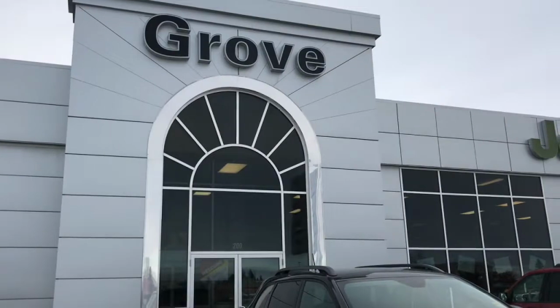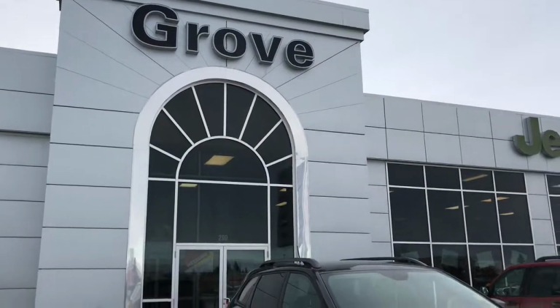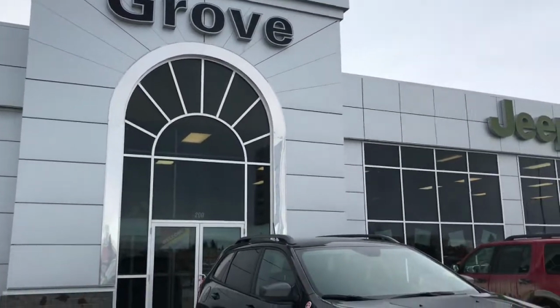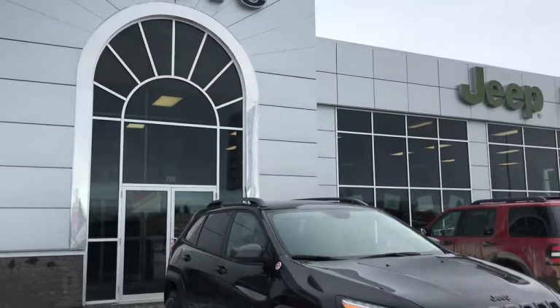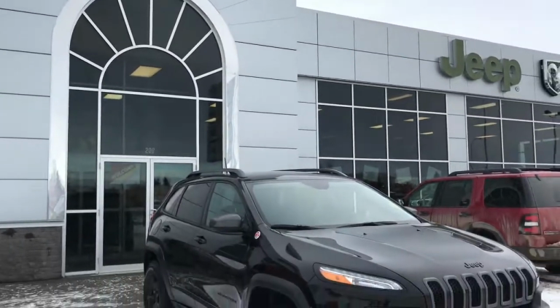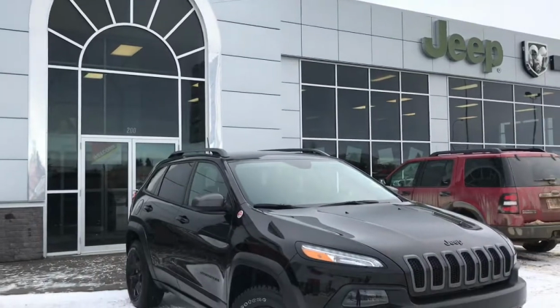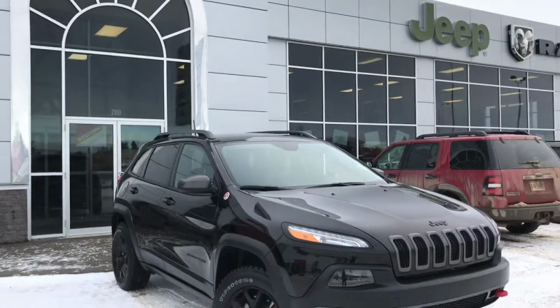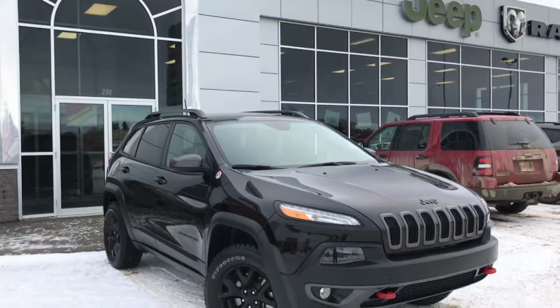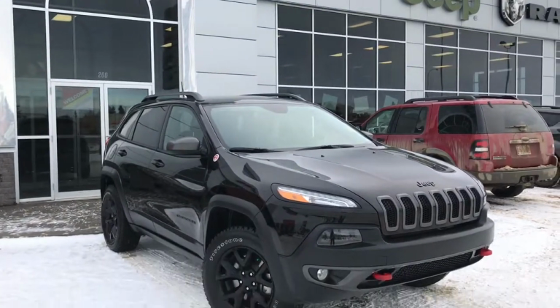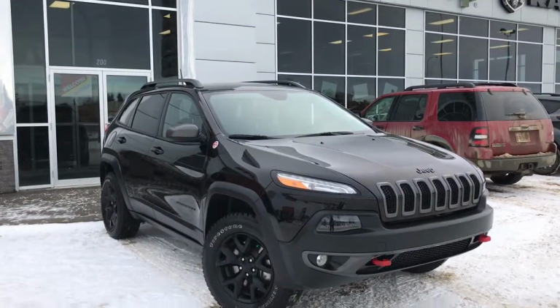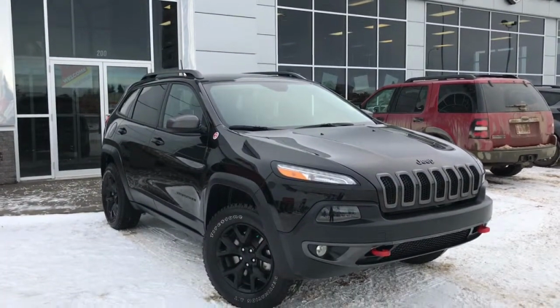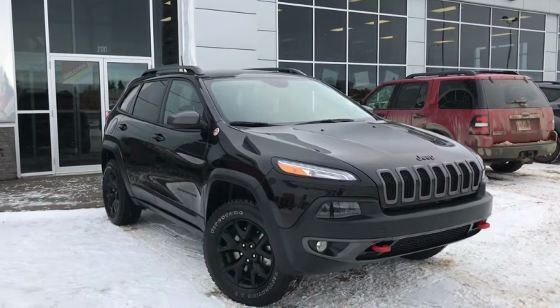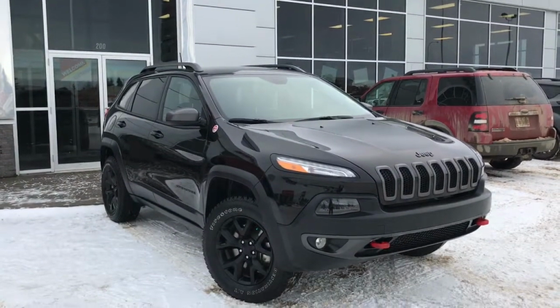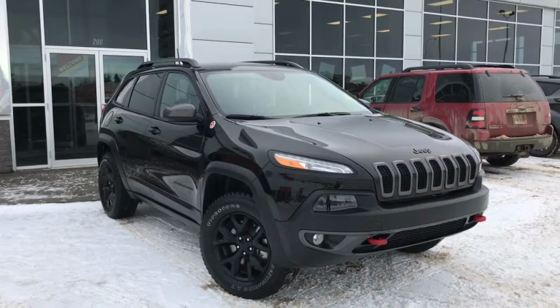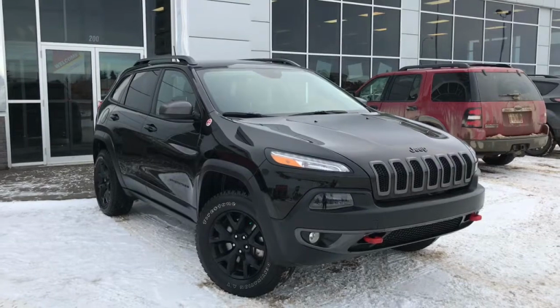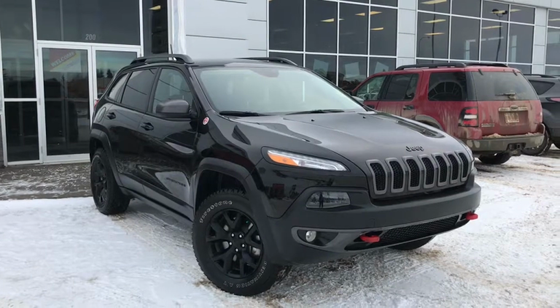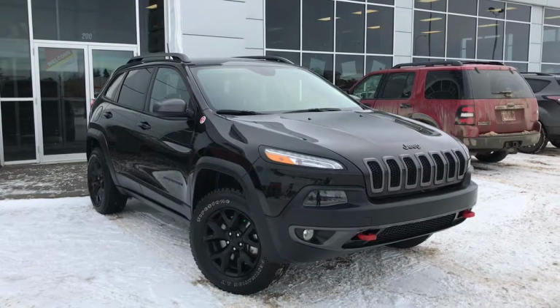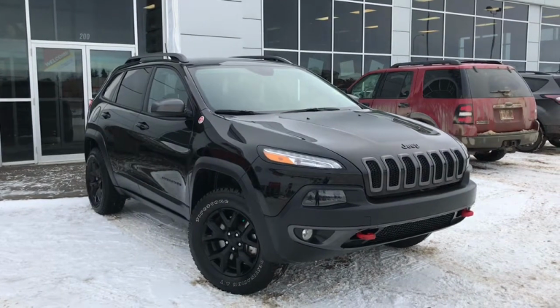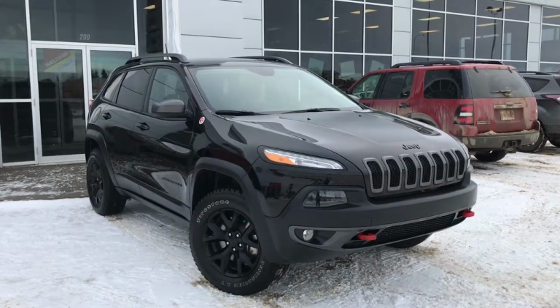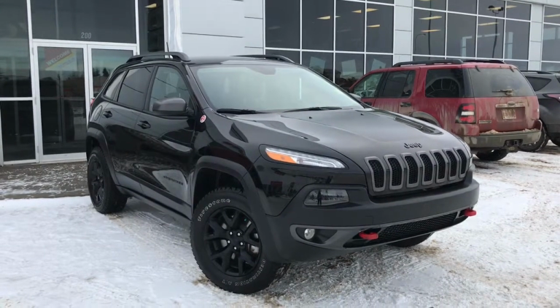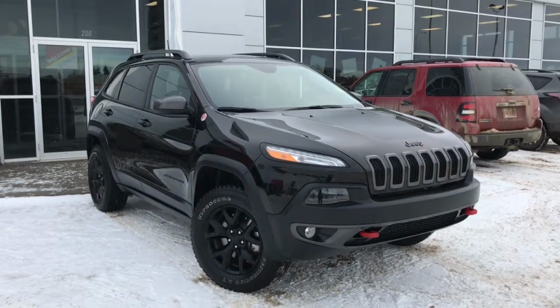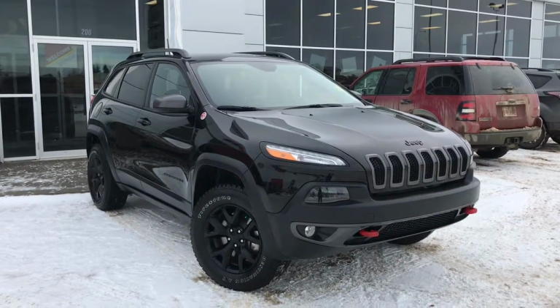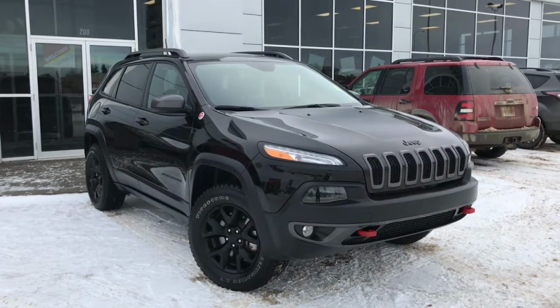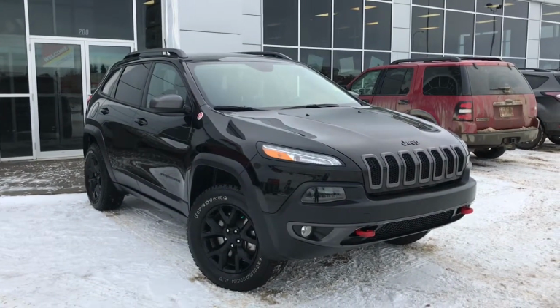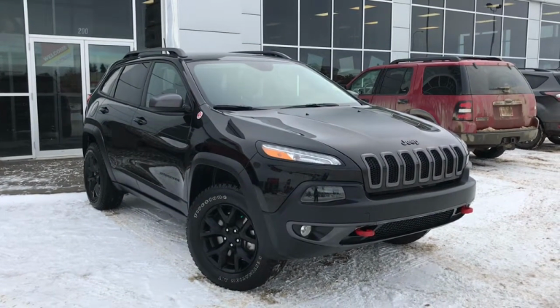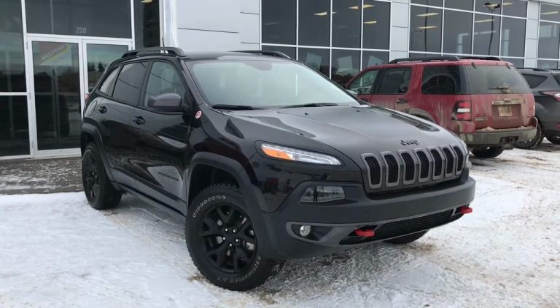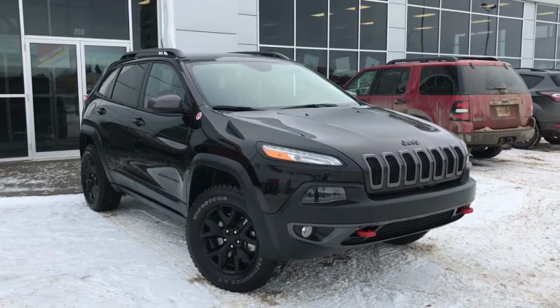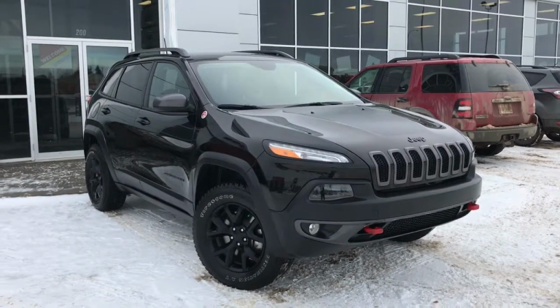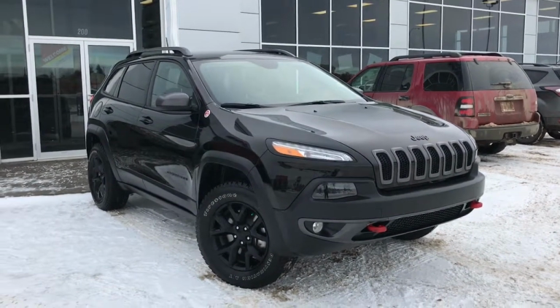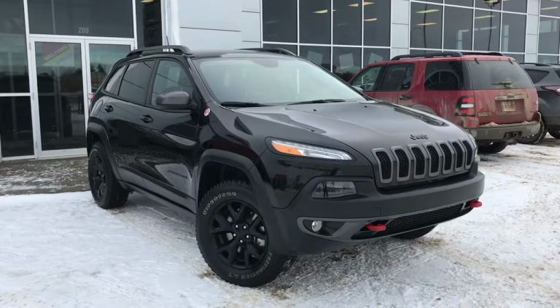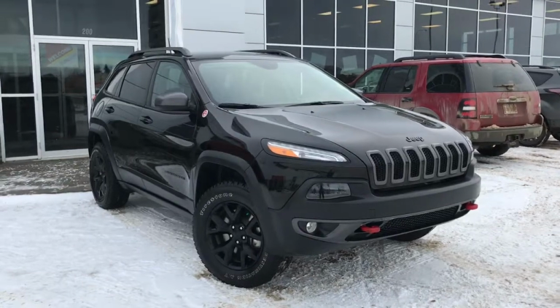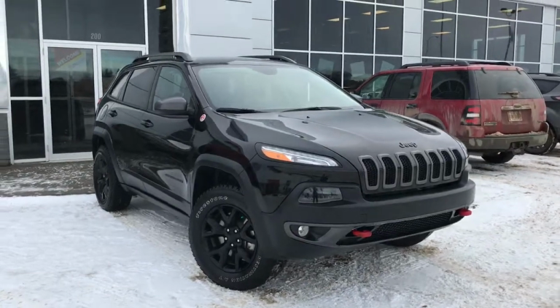Hello and welcome to Girl of Dodge. My name is Jasmine and today we're going to be looking at this gorgeous 2018 Jeep Cherokee Trailhawk 4x4 in diamond black crystal pearl.